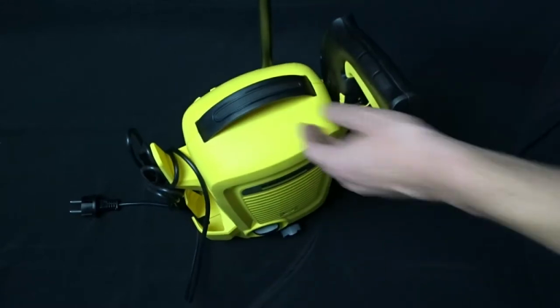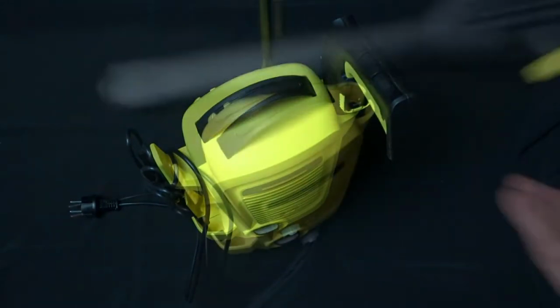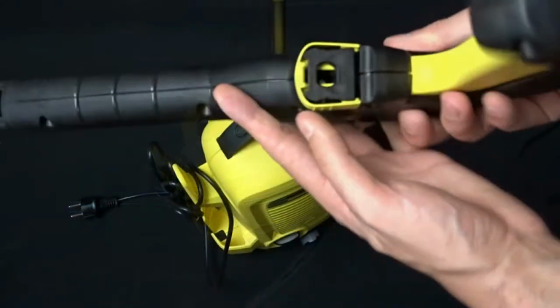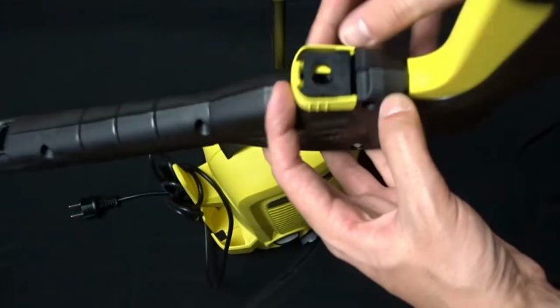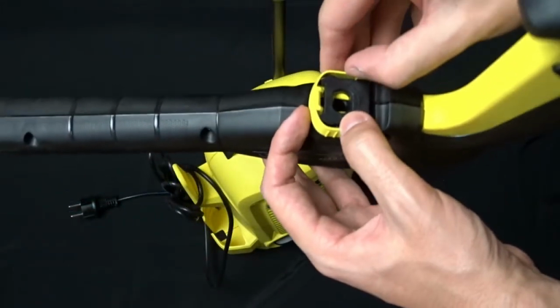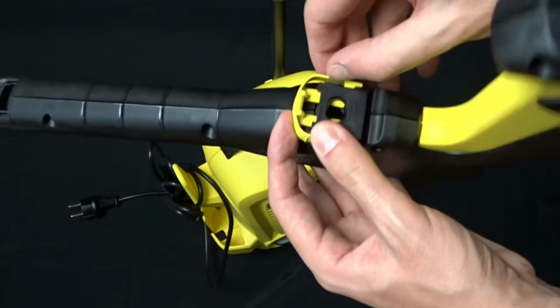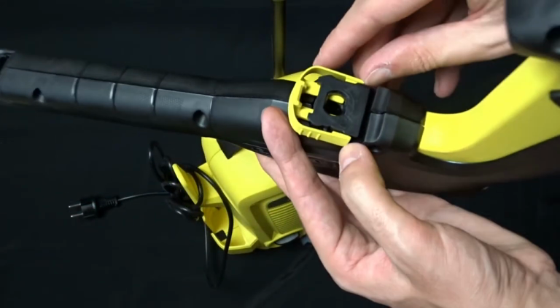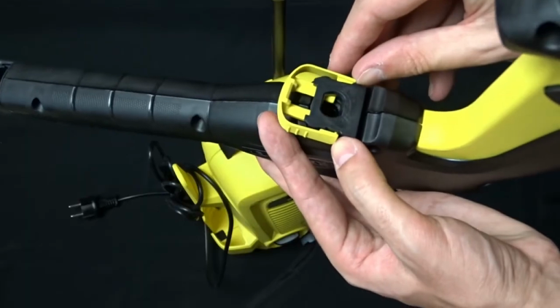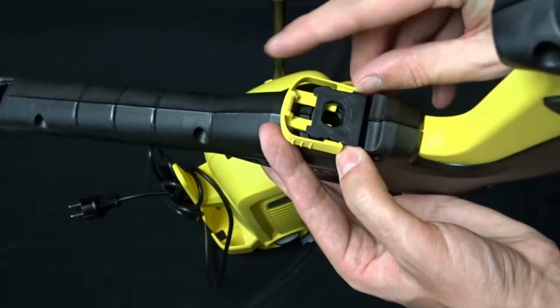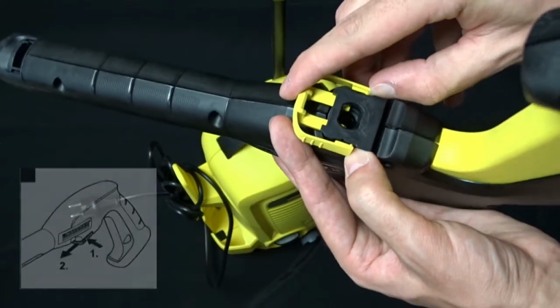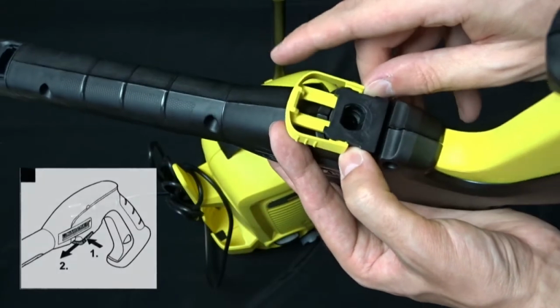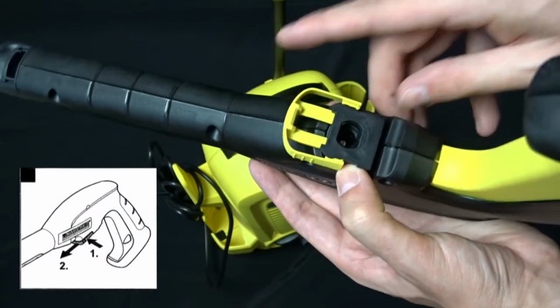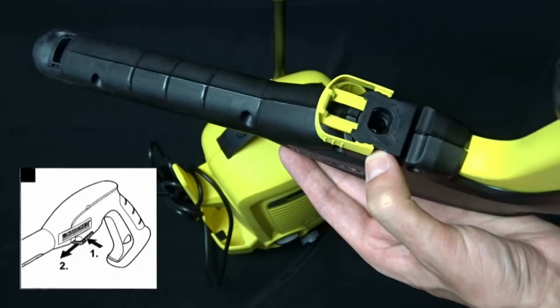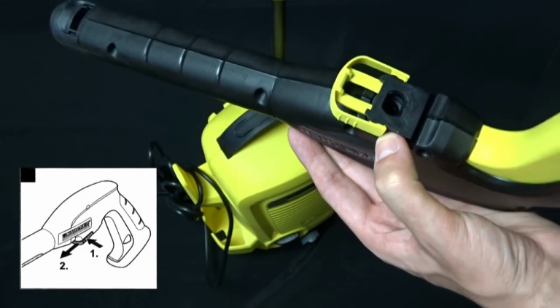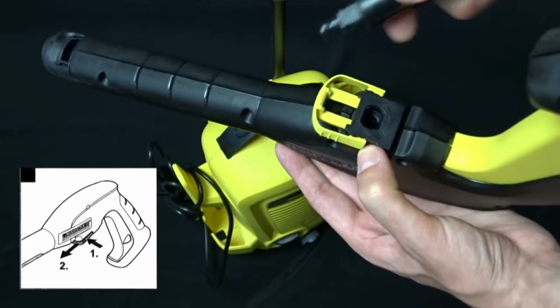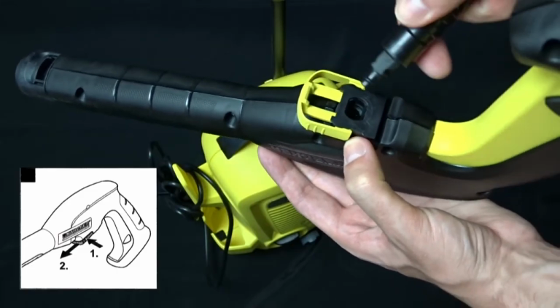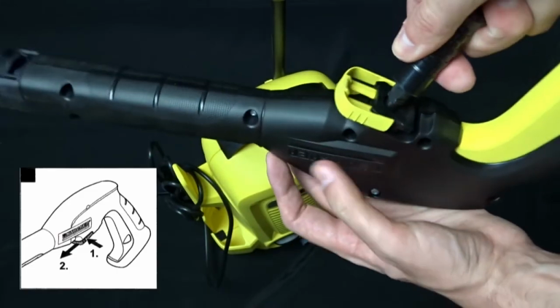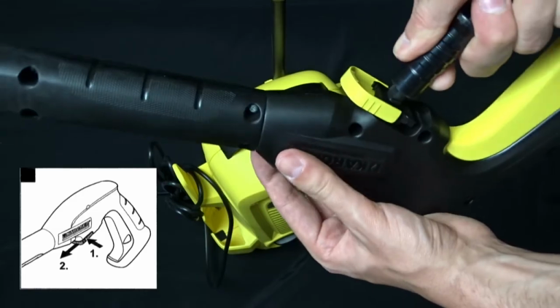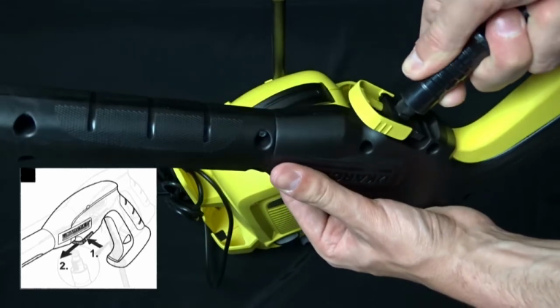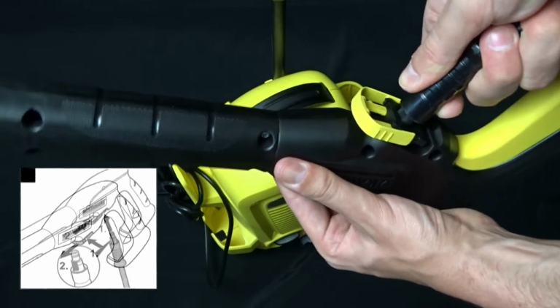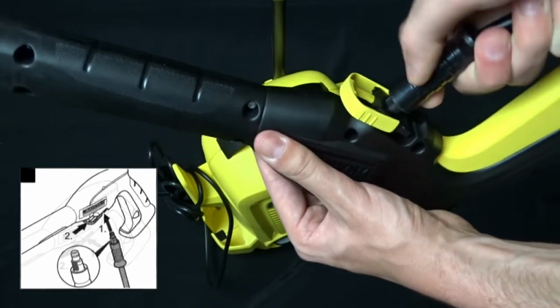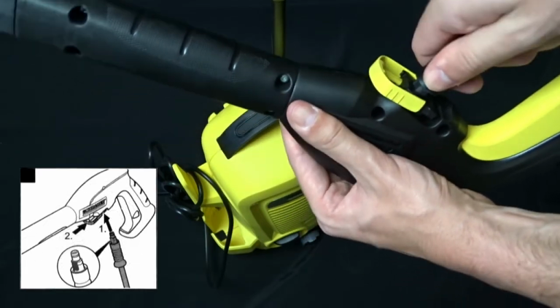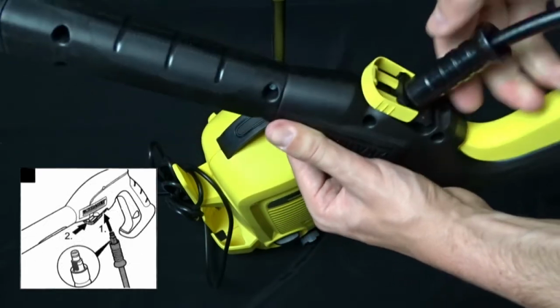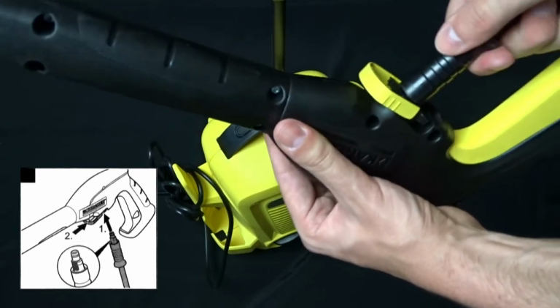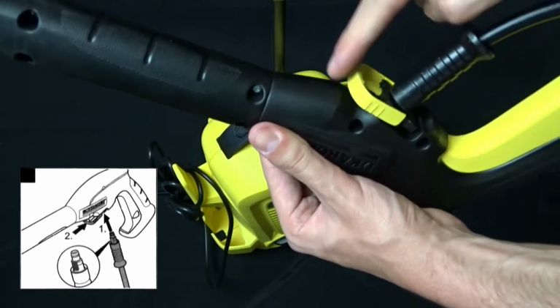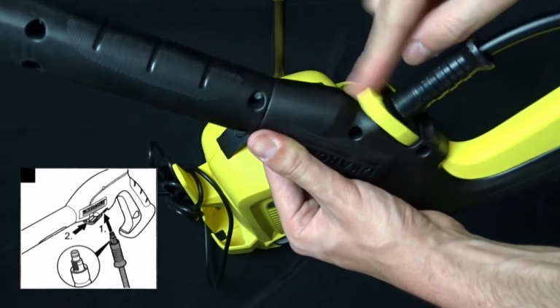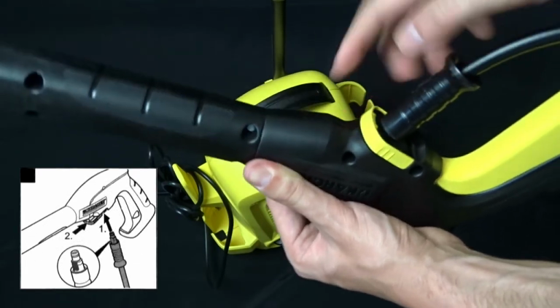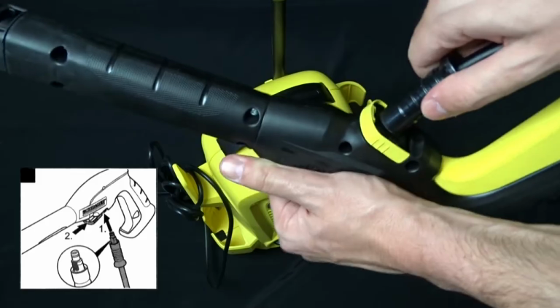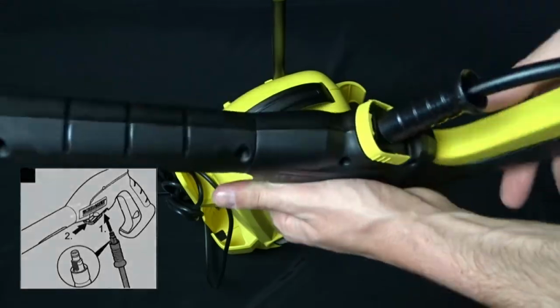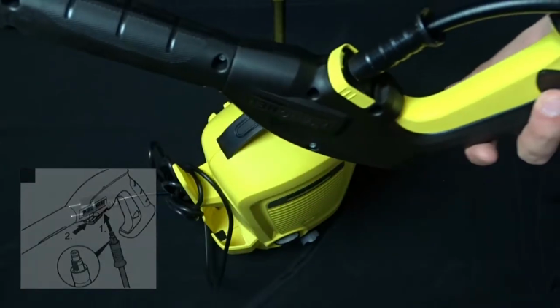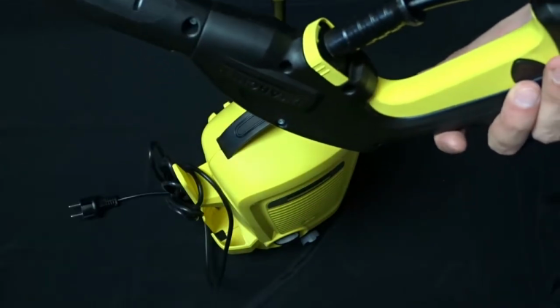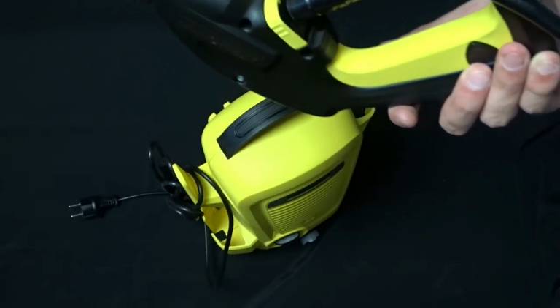To attach the high pressure hose to the gun, pull out the yellow clamp, insert either end of the hose as far as it can go, and push the clamp until it locks. Pull the hose slightly to check if it's connected properly.